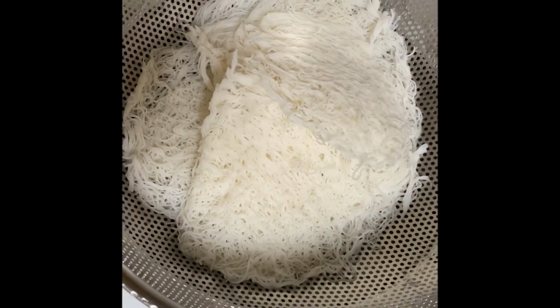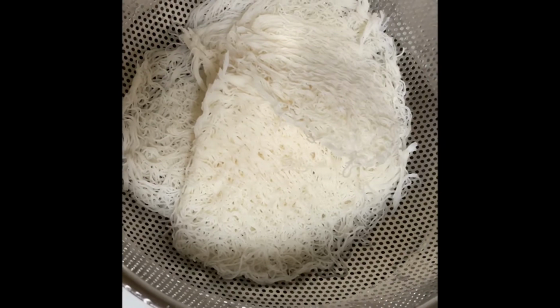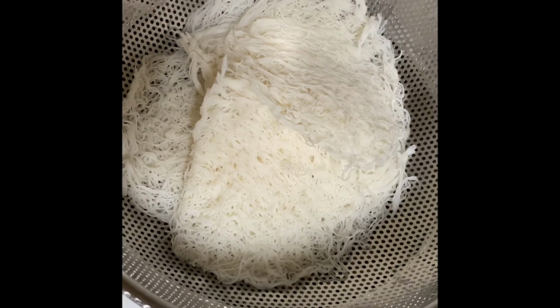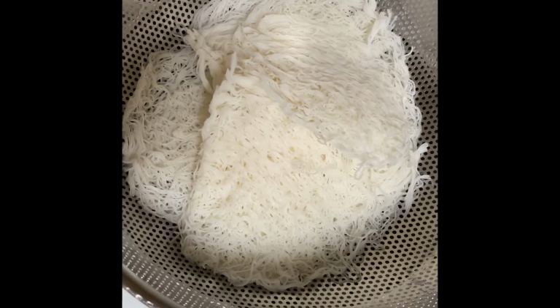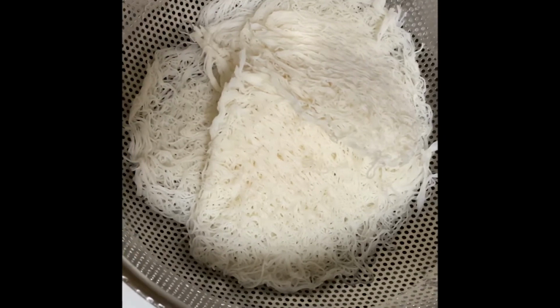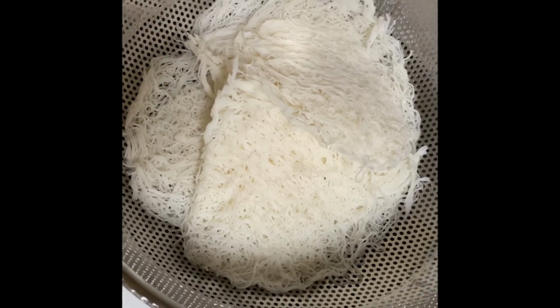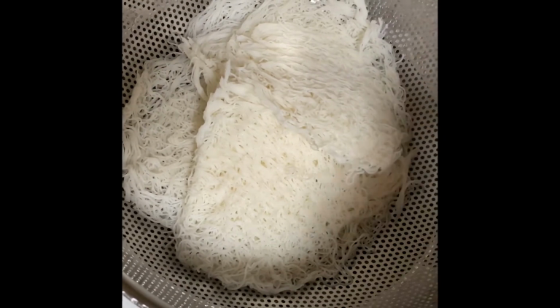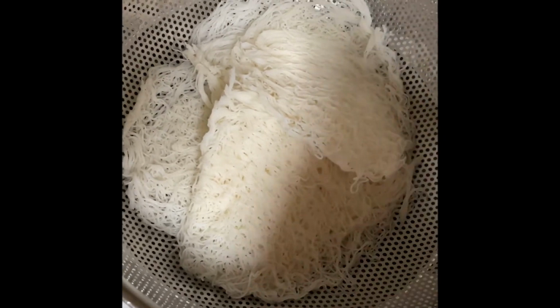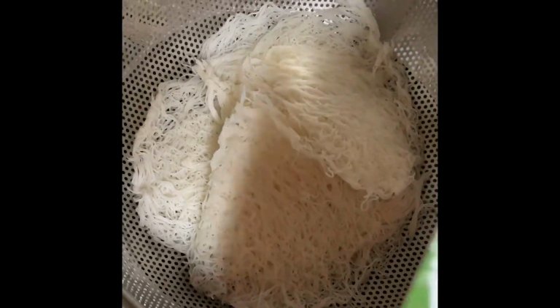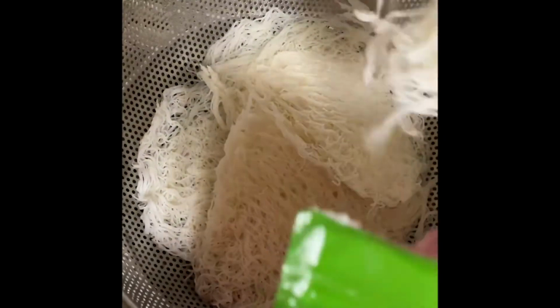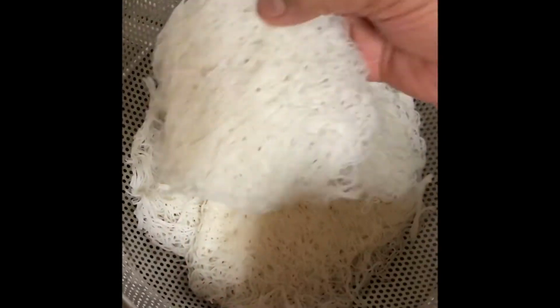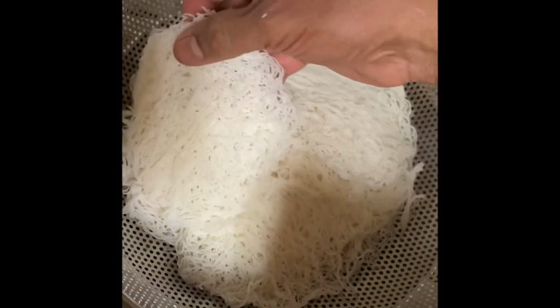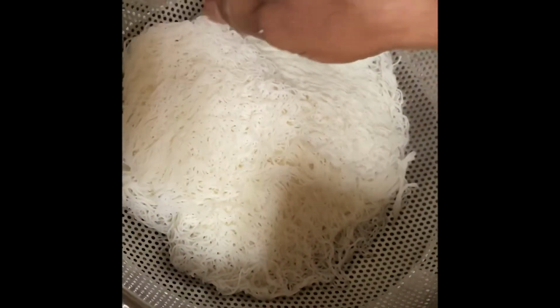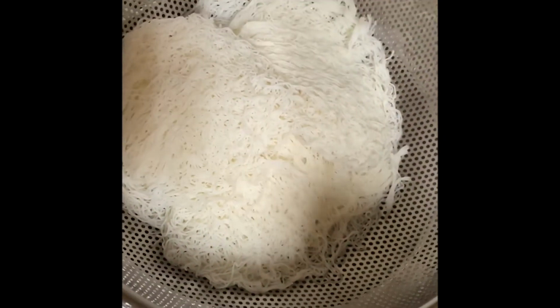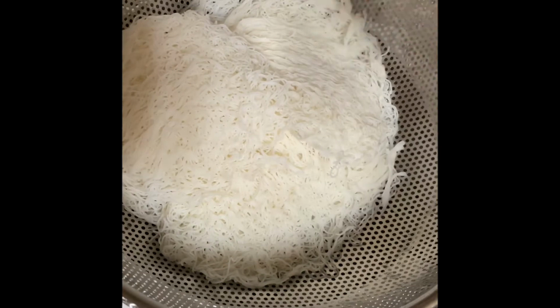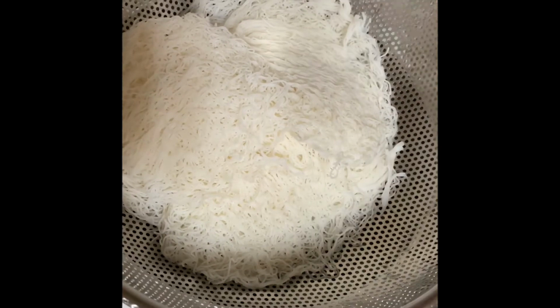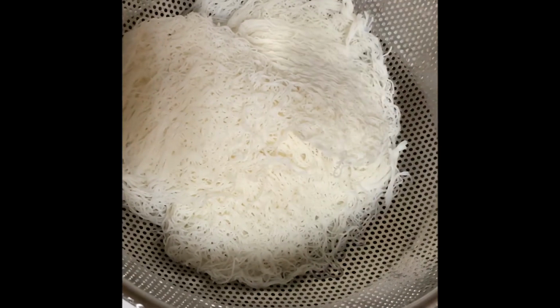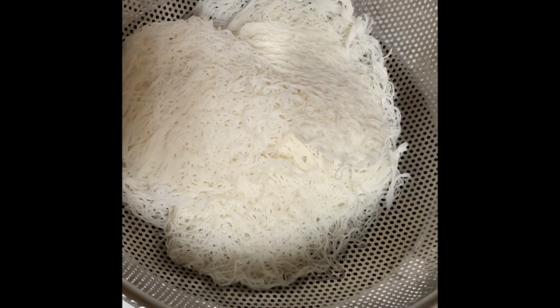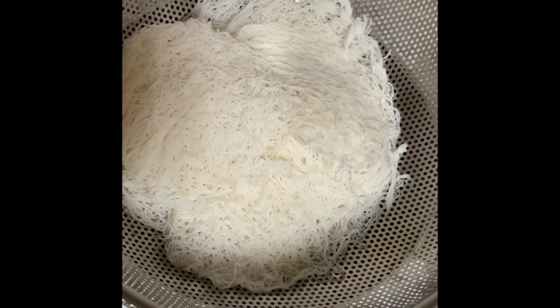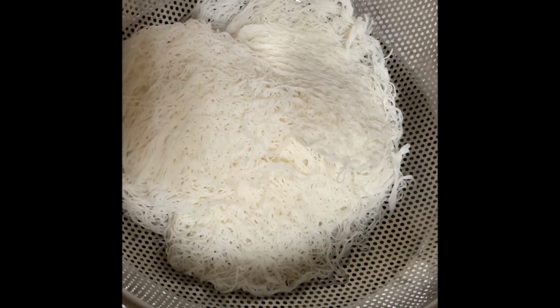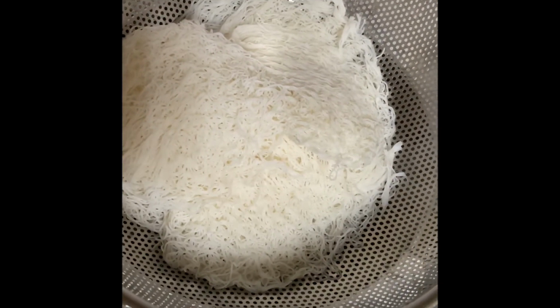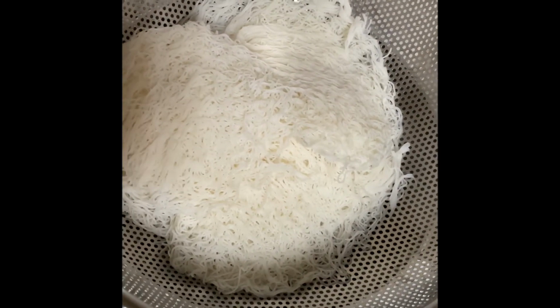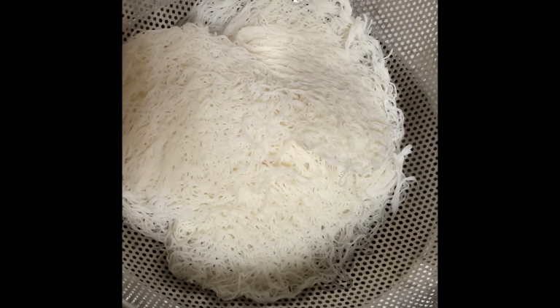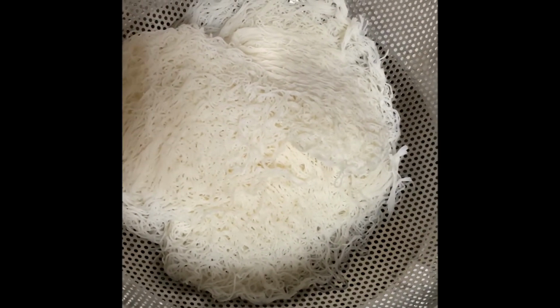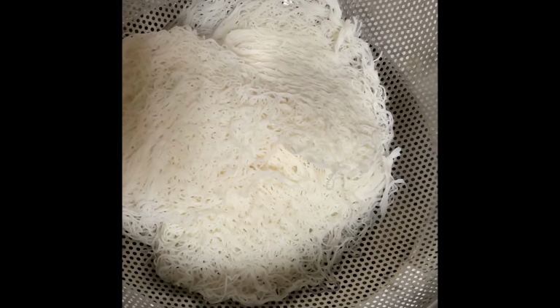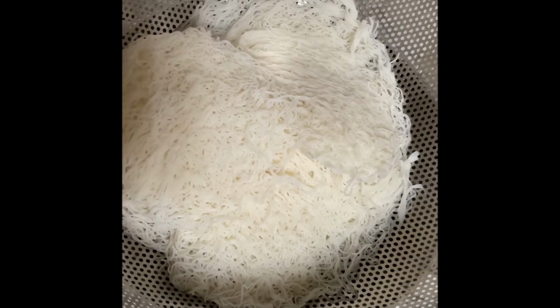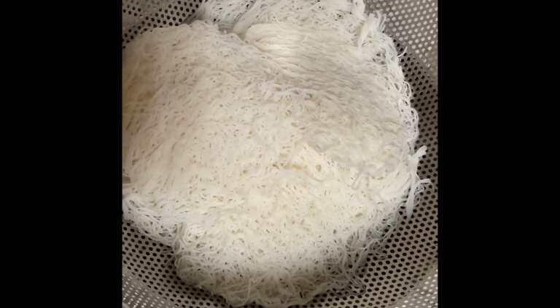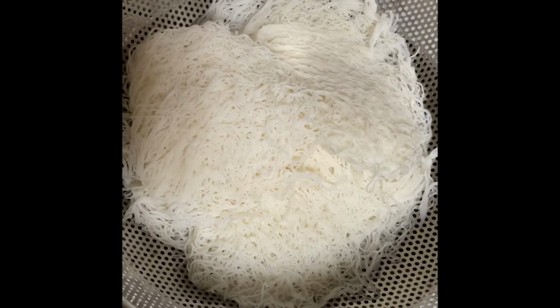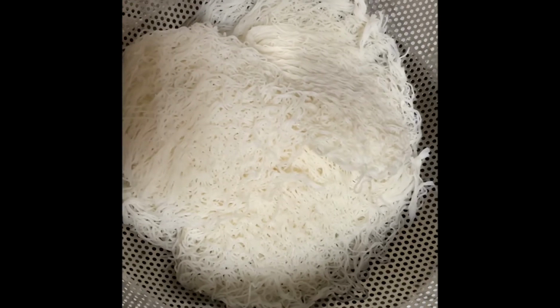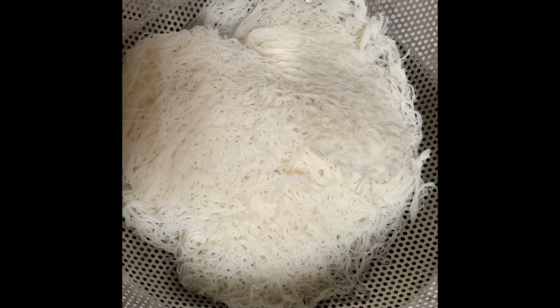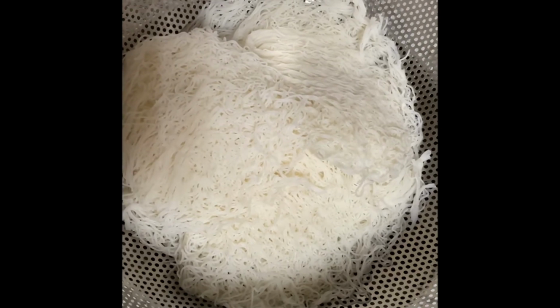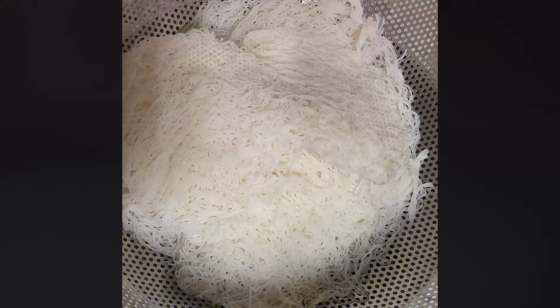This is how we do the Iriyapun steaming process. Wait for 5 minutes. Then the Iriyapun is ready to eat.